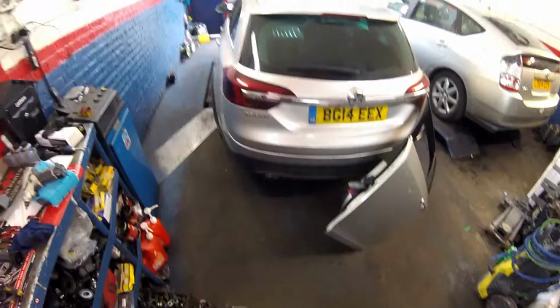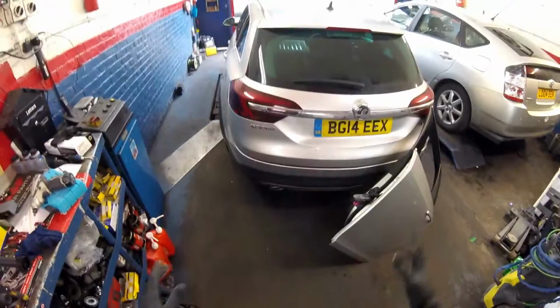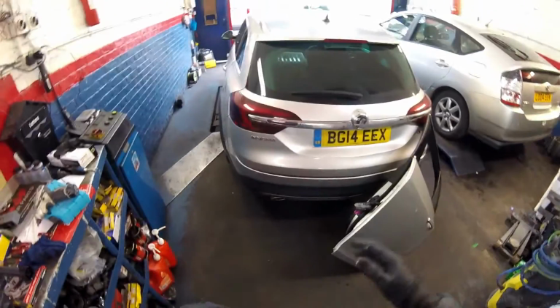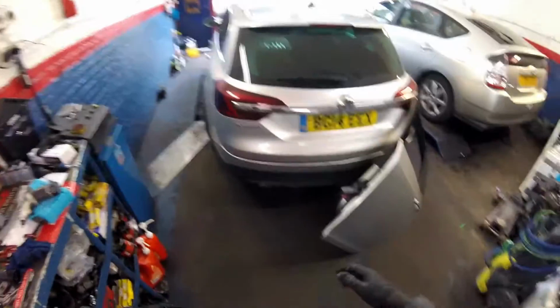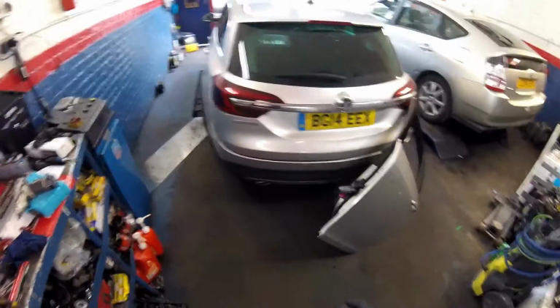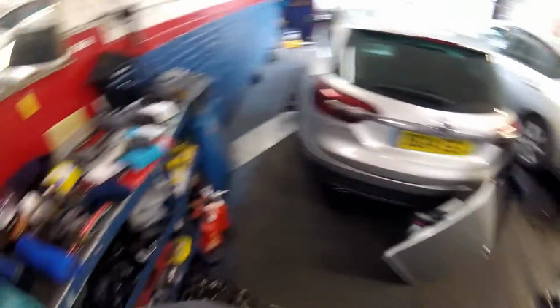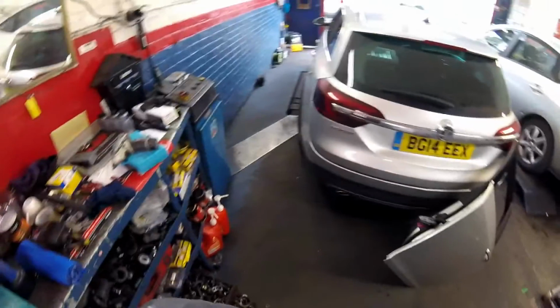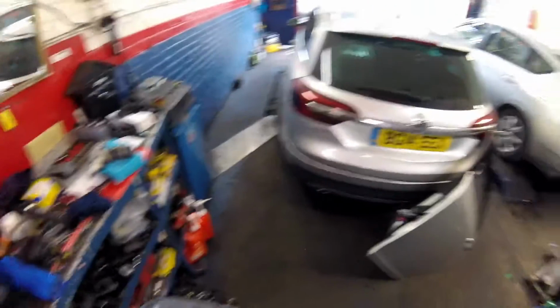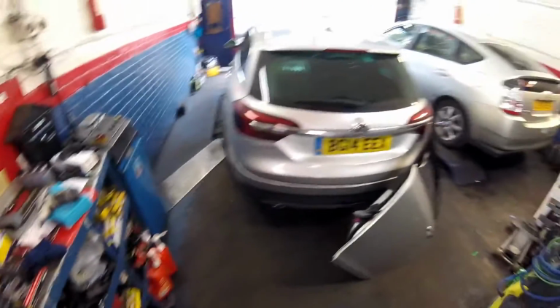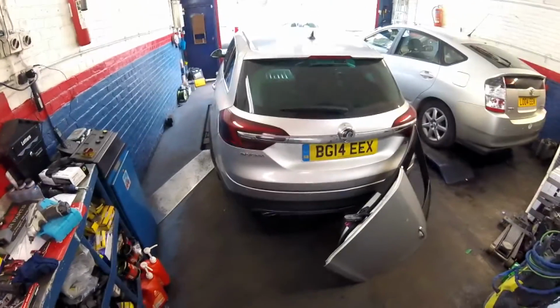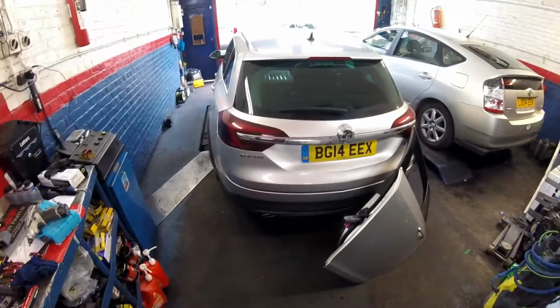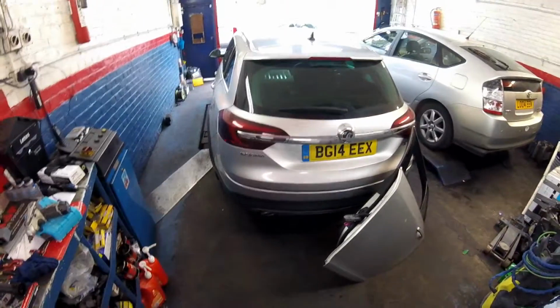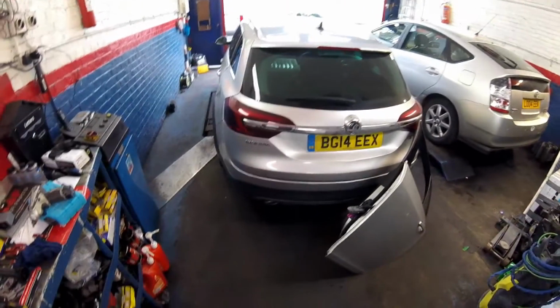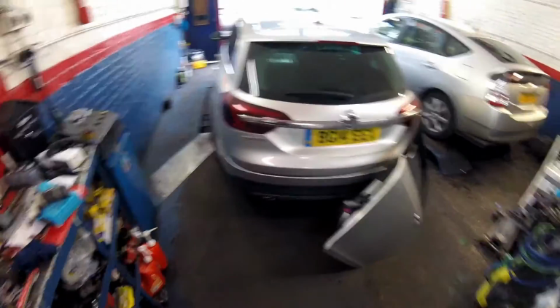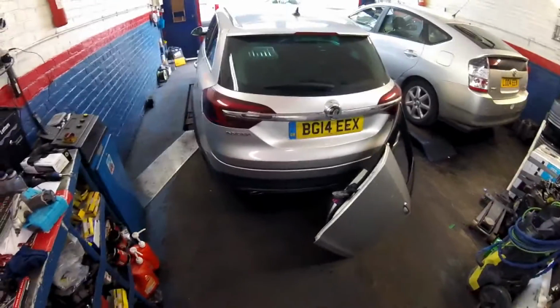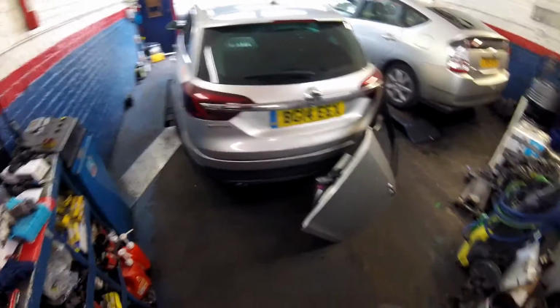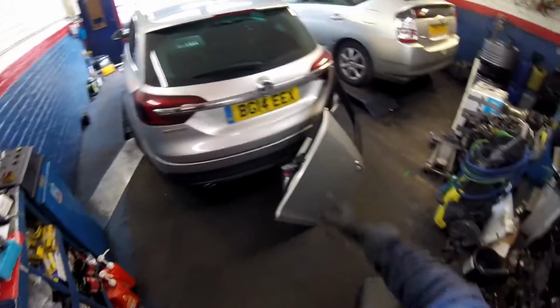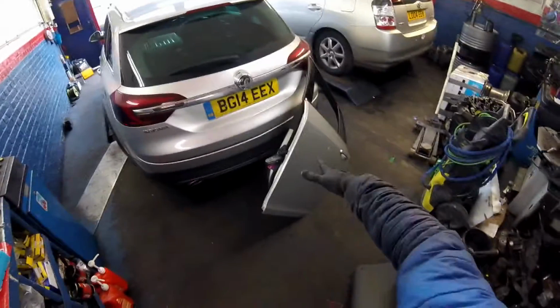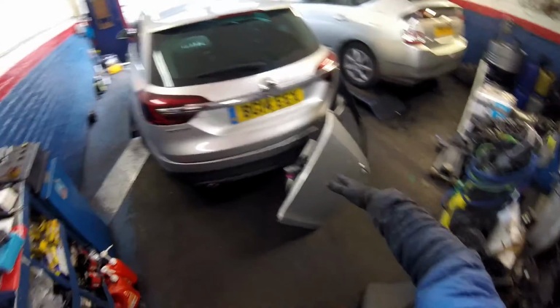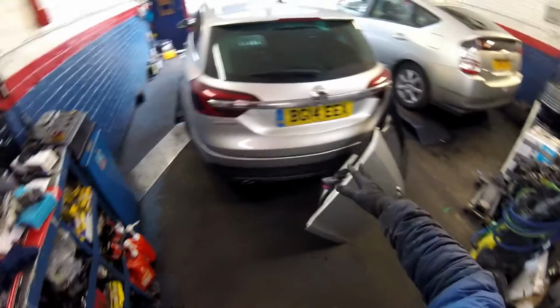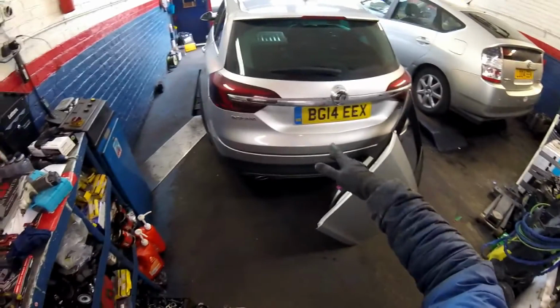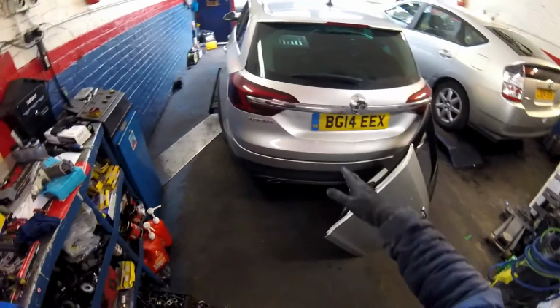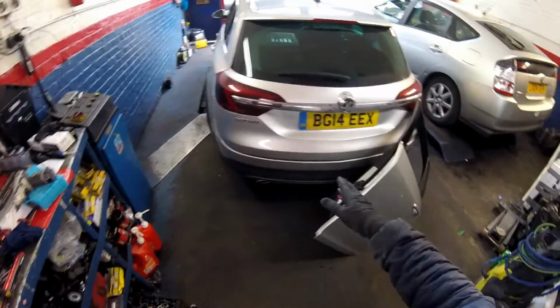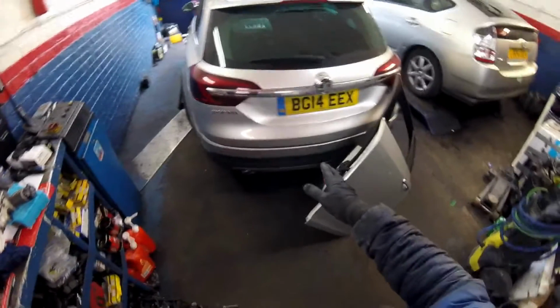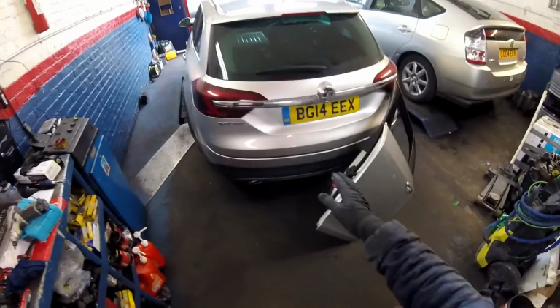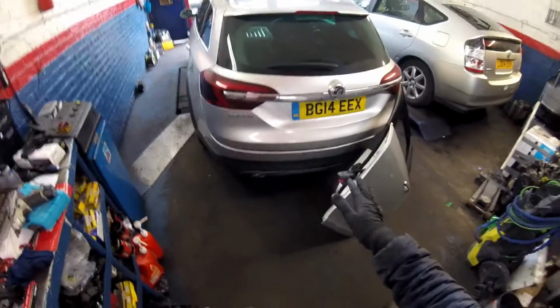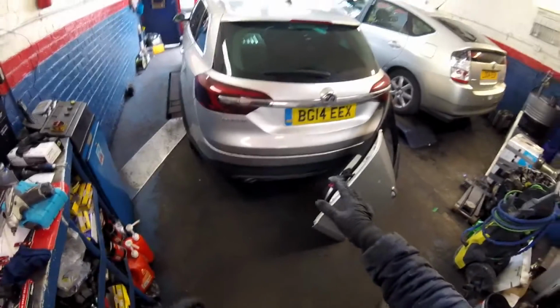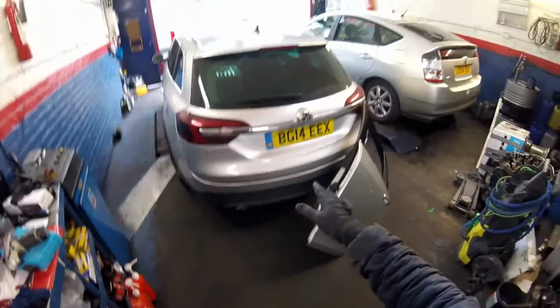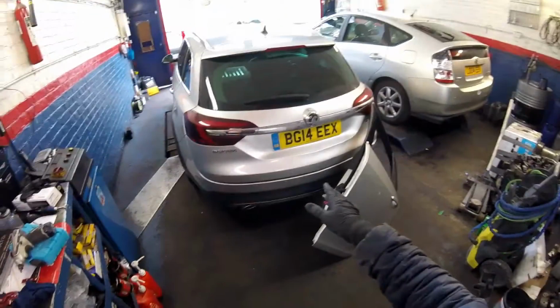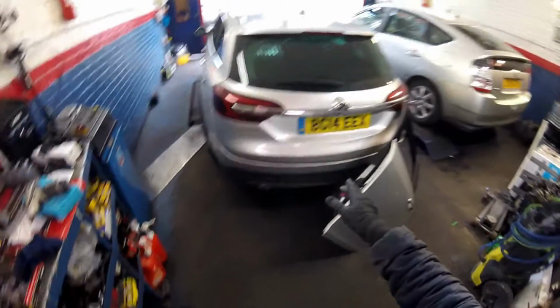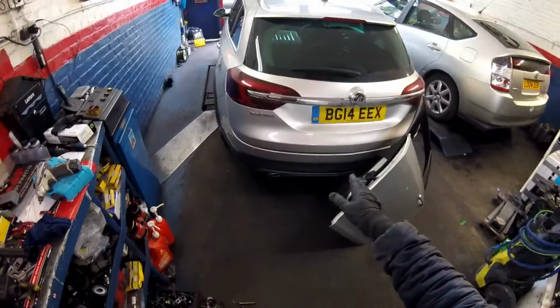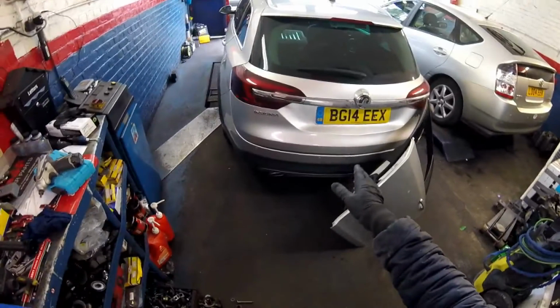Hi, today I'm going to show you how you can remove the back door for this Opel Insignia 2014.